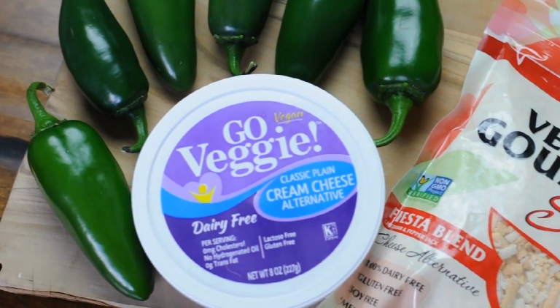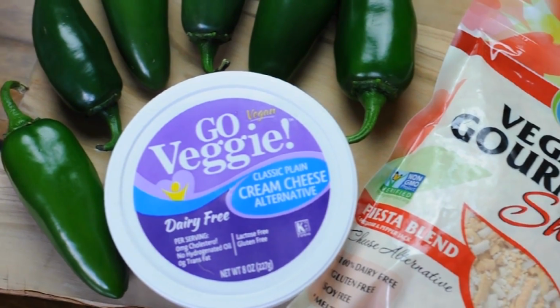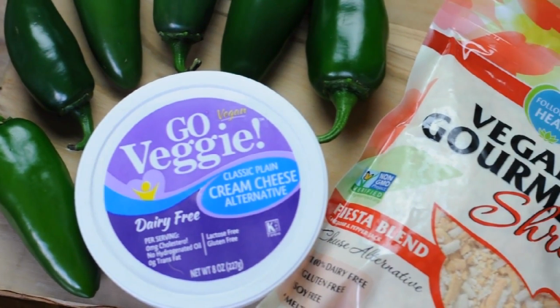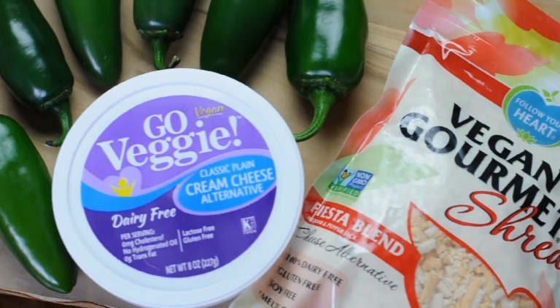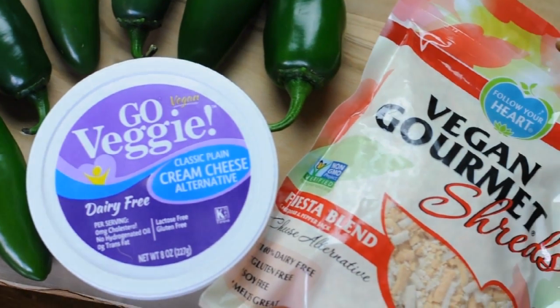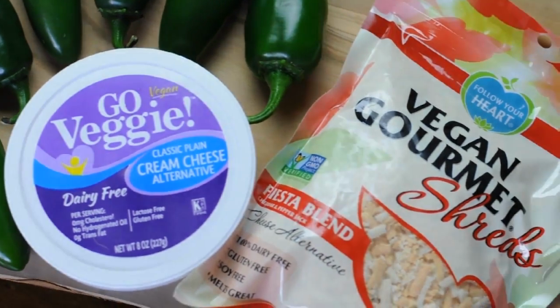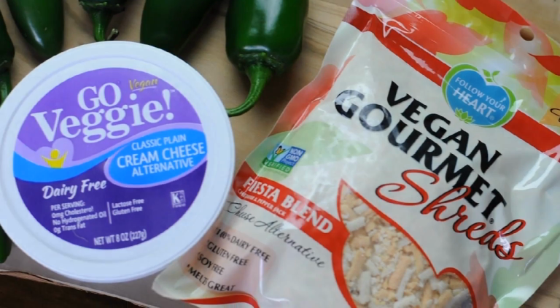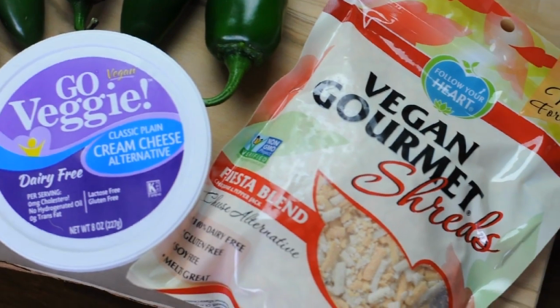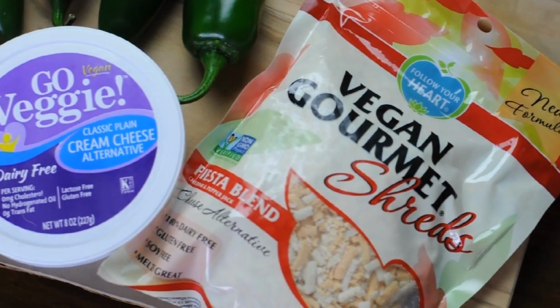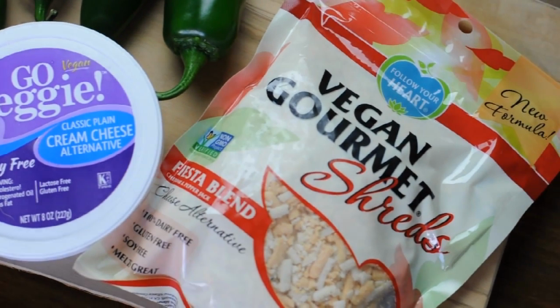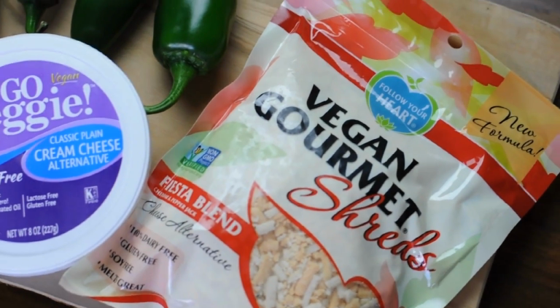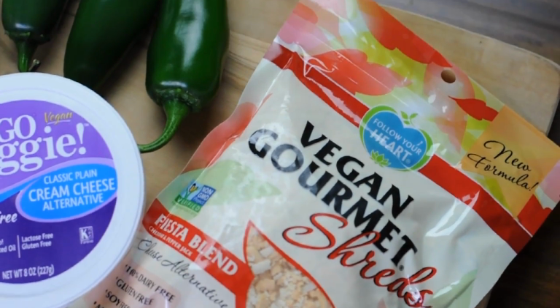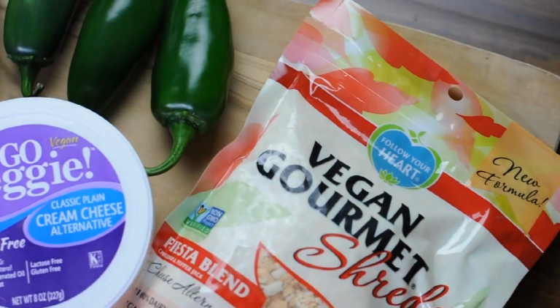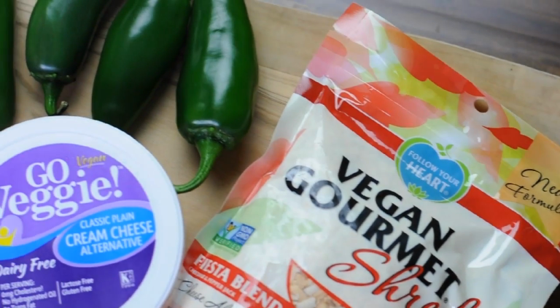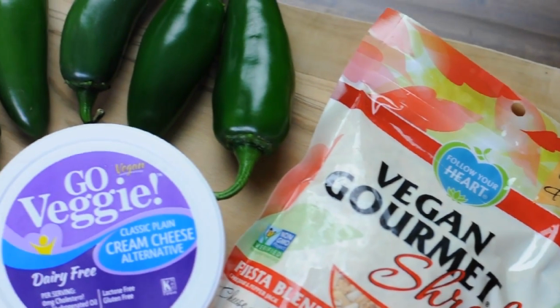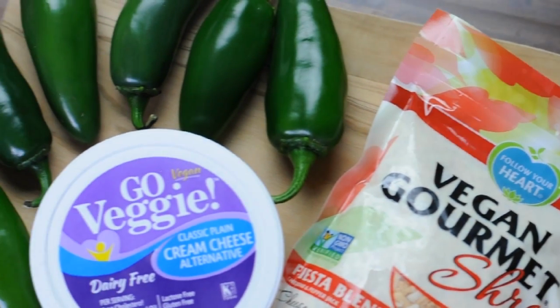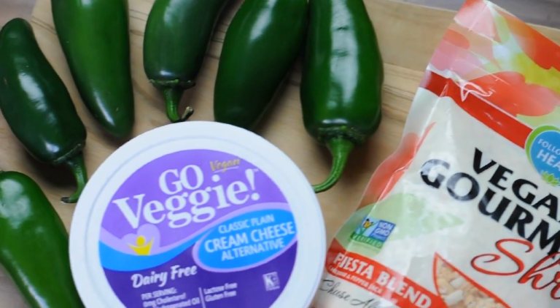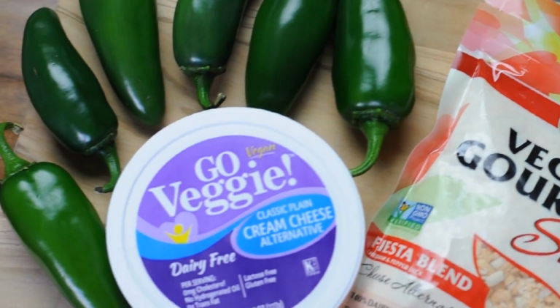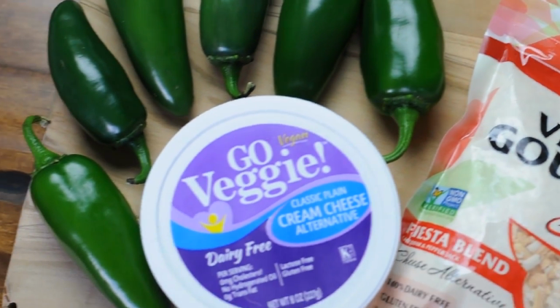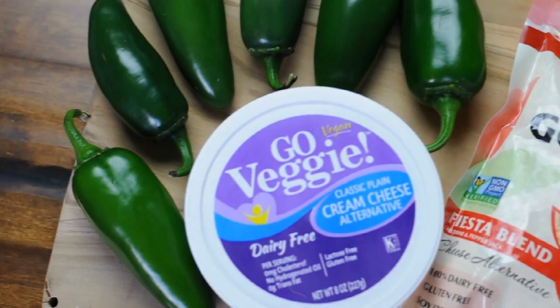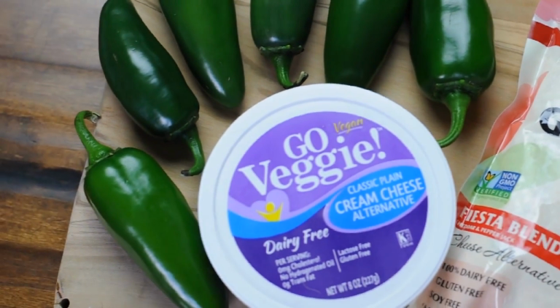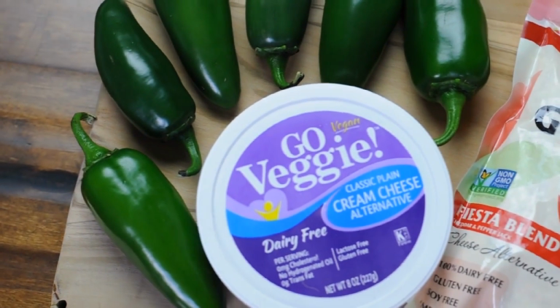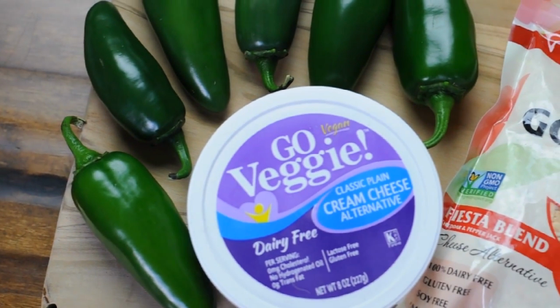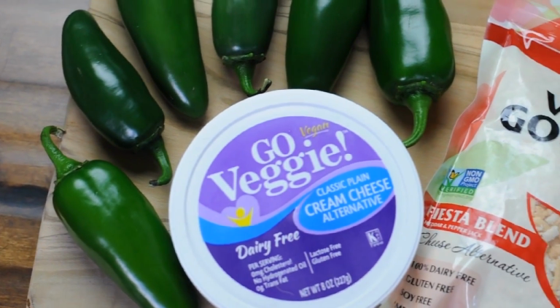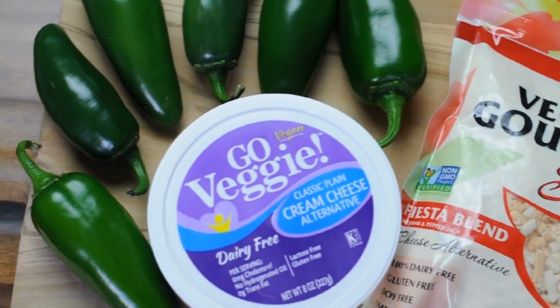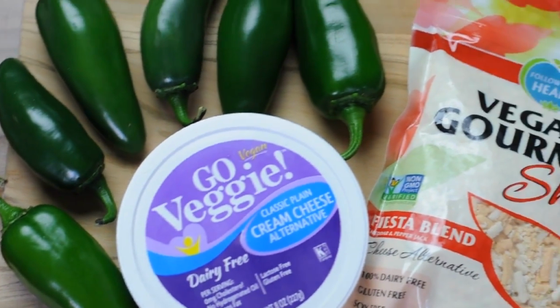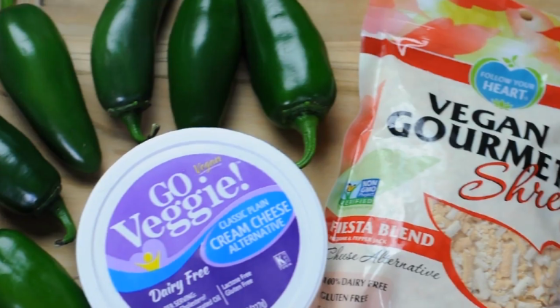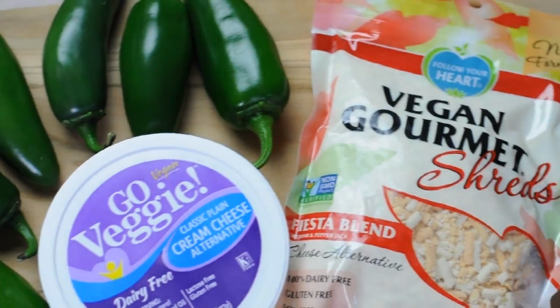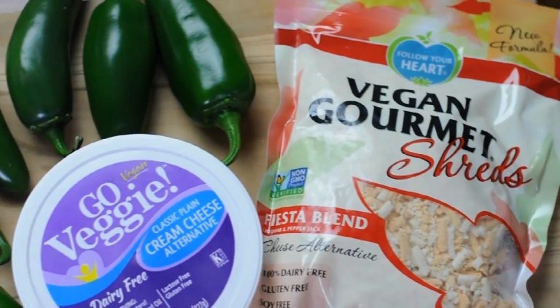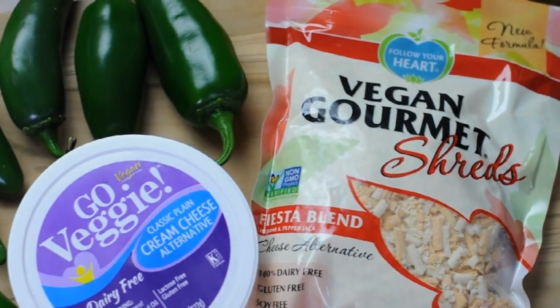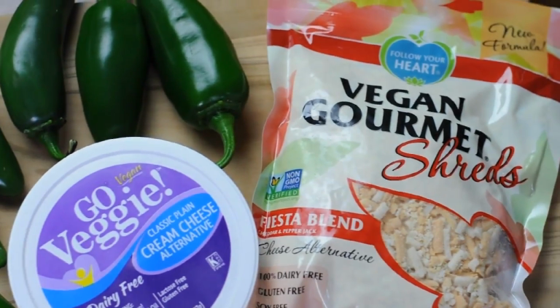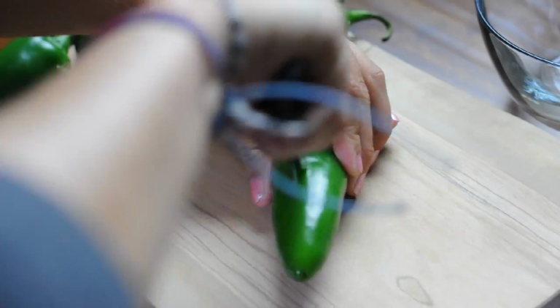What you're going to need is a tub of vegan cream cheese — you can use any type — some vegan cheese shreds. I use this fiesta blend by Vegan Gourmet, and 12 jalapeños.